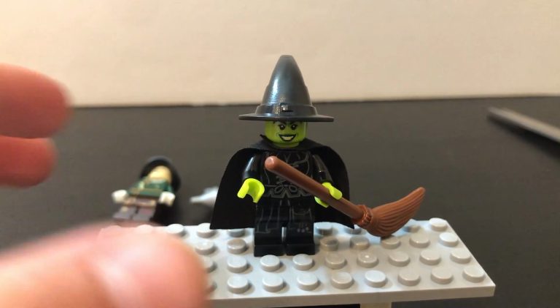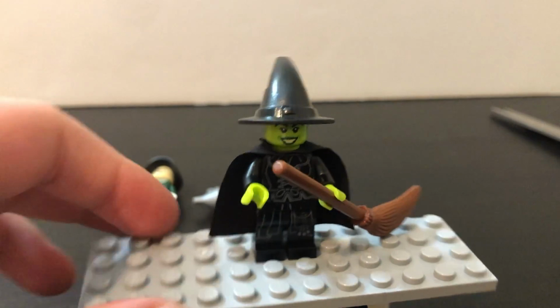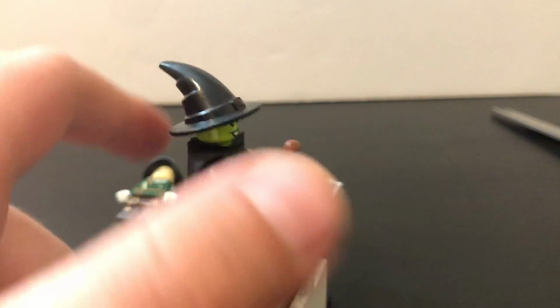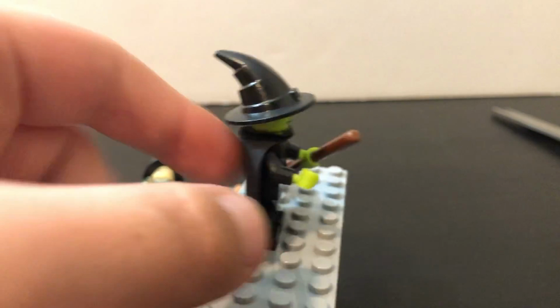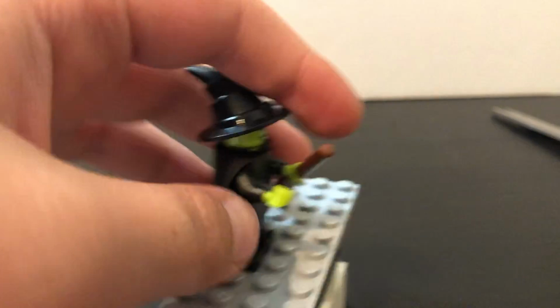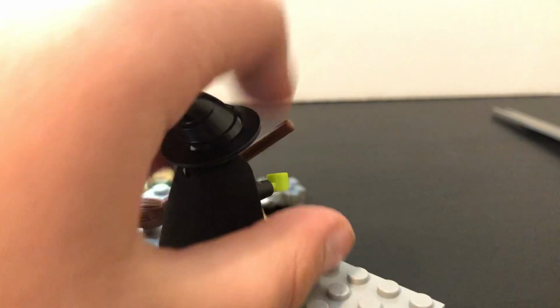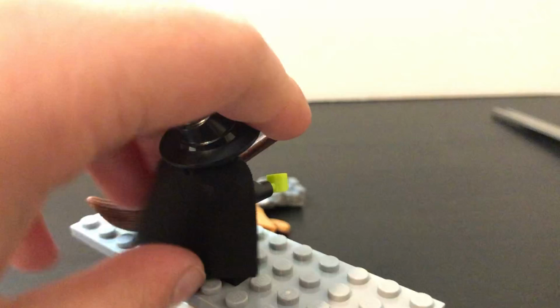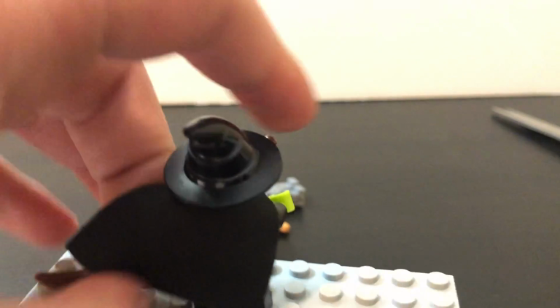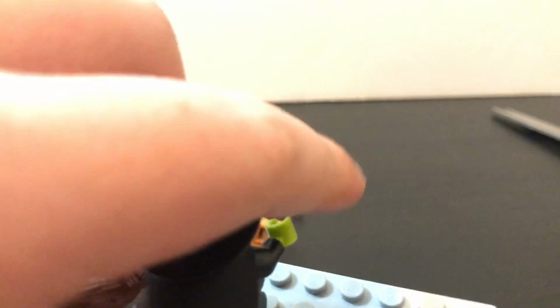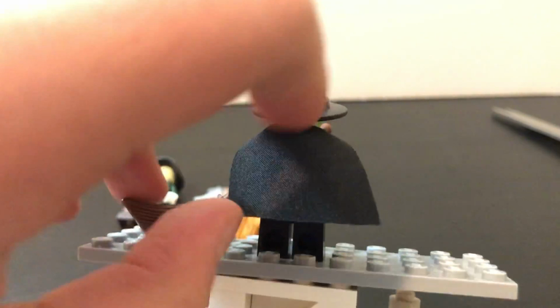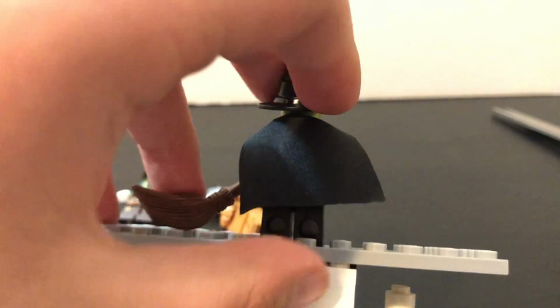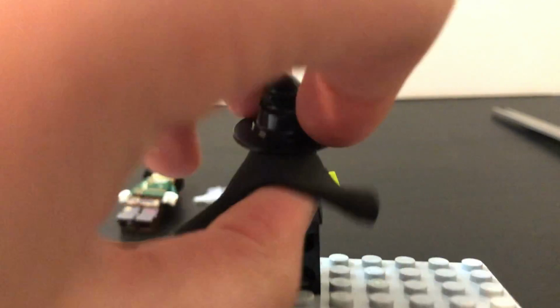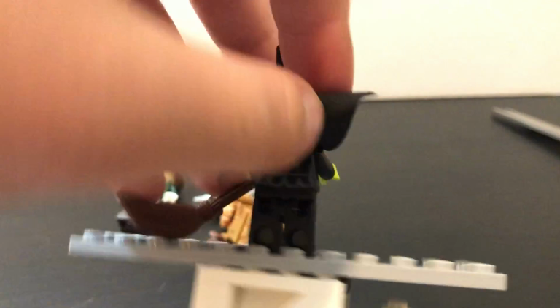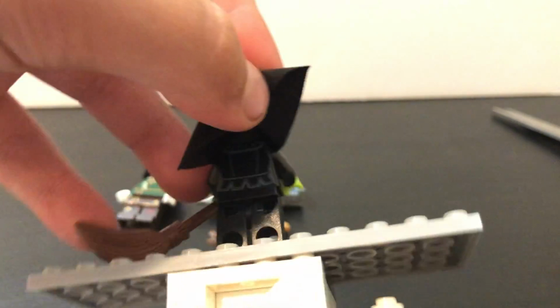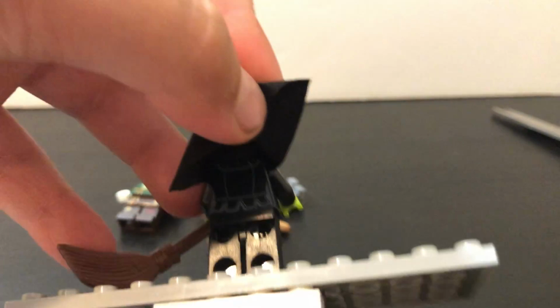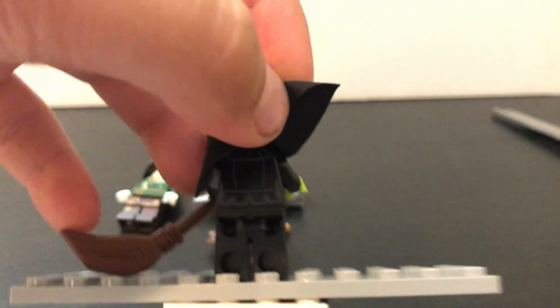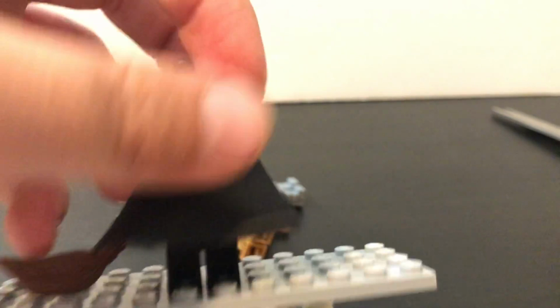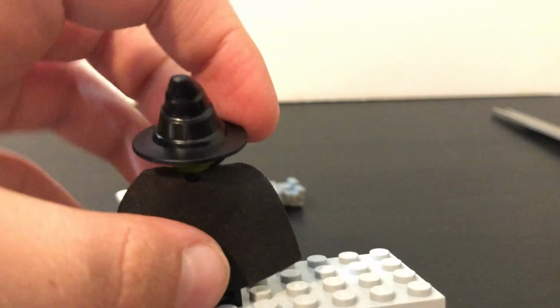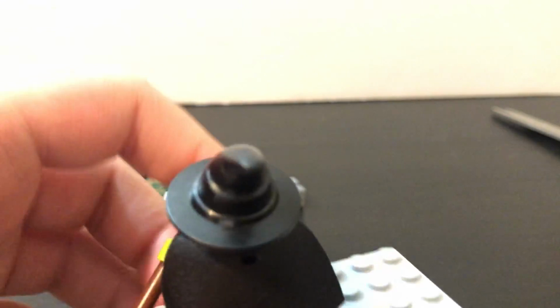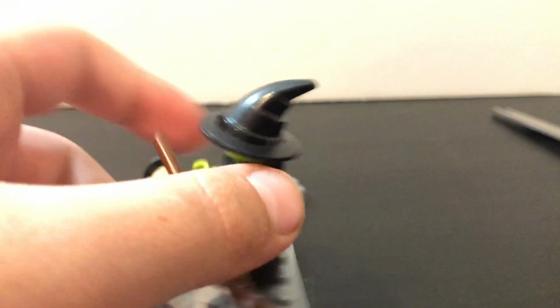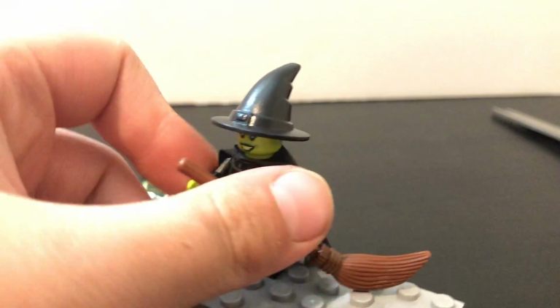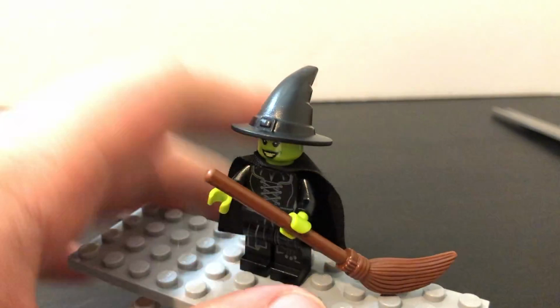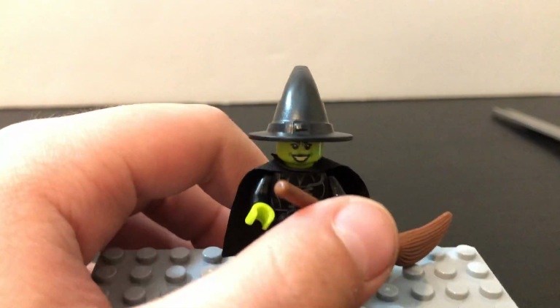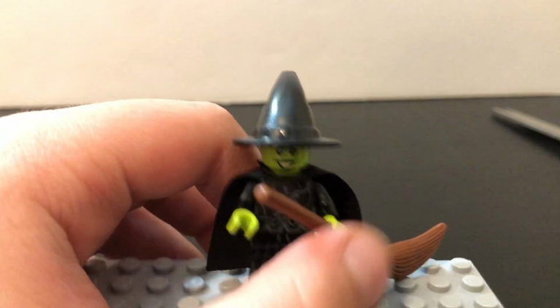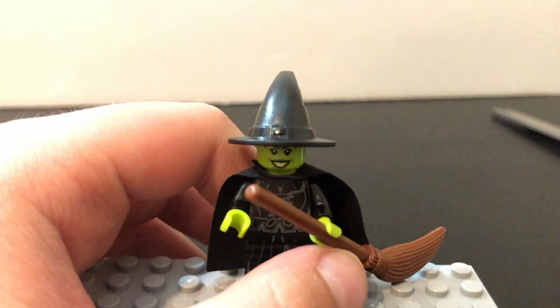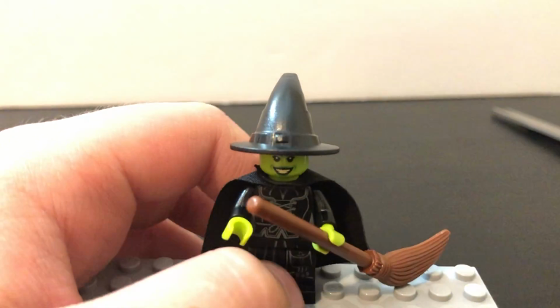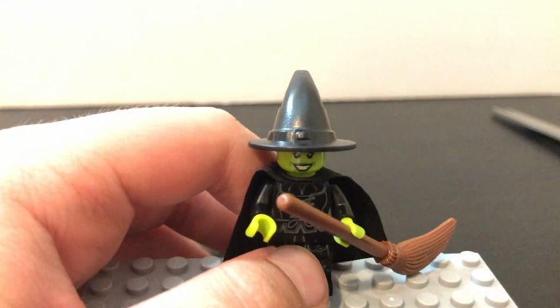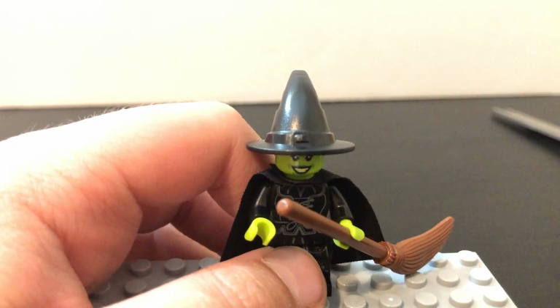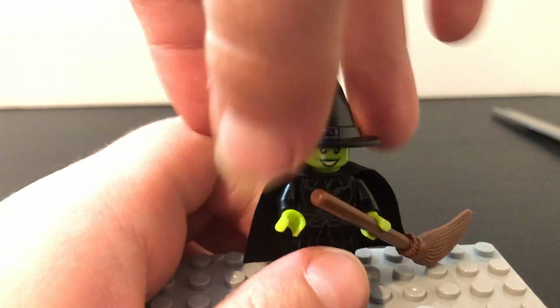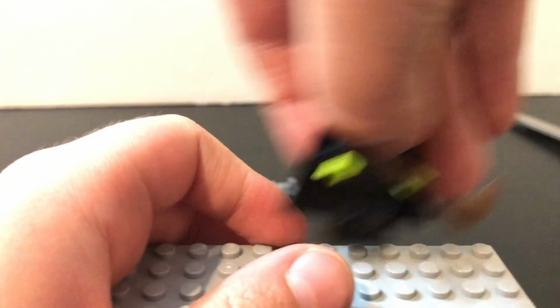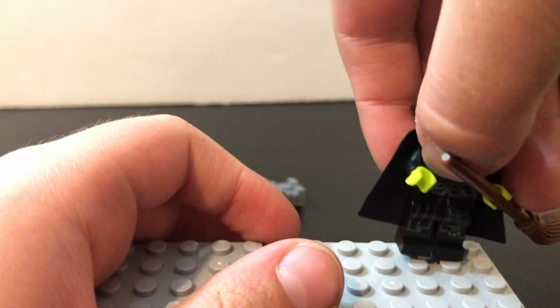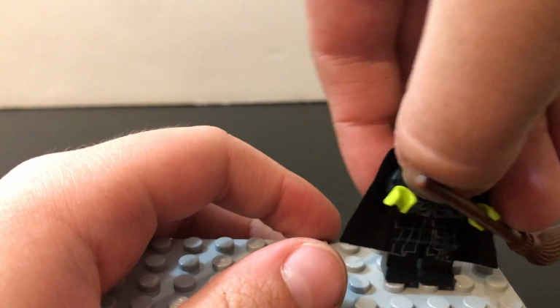Eric had gotten the Wicked Witch in the LEGO Batman Movie set. She has back printing — pretty nice surprise. Really cool minifigure, I really like the green.